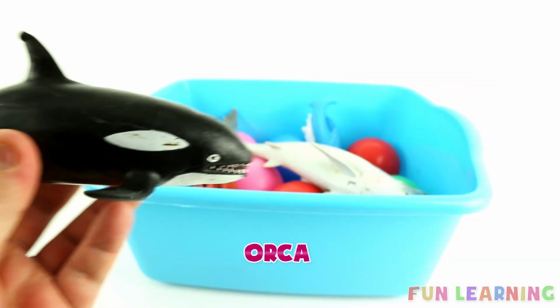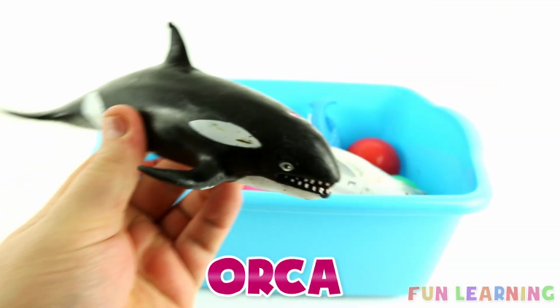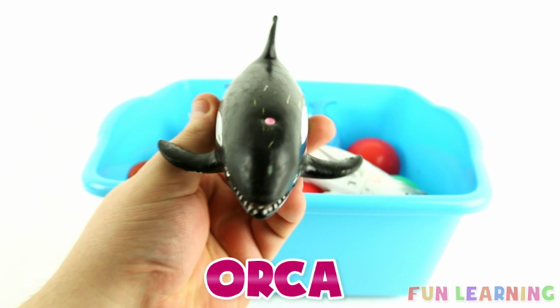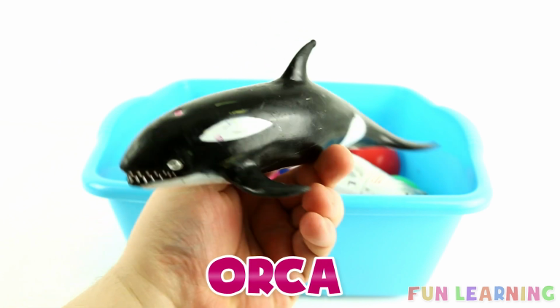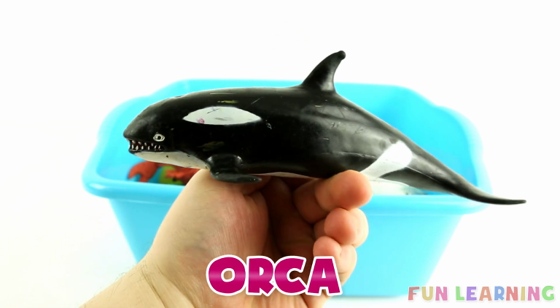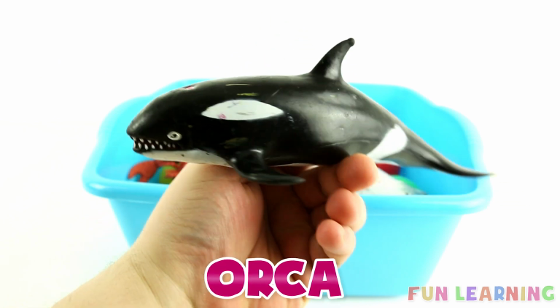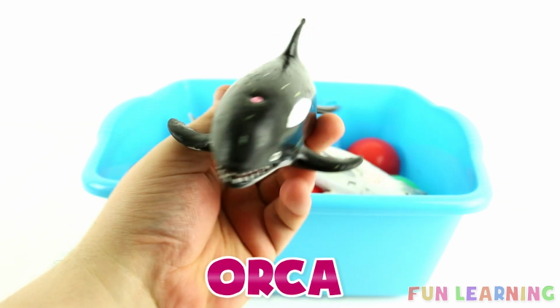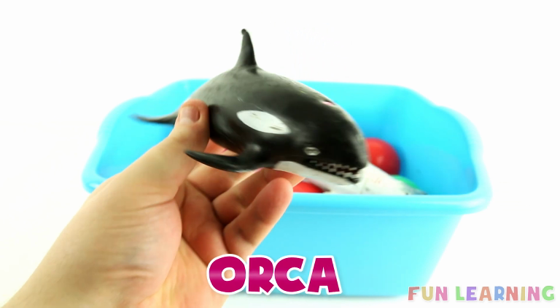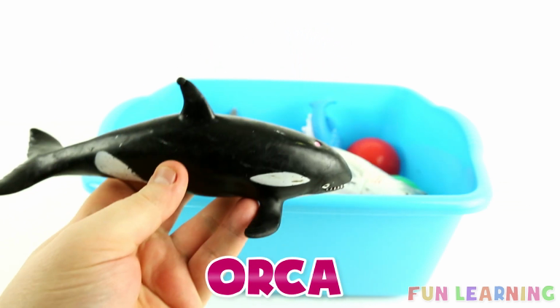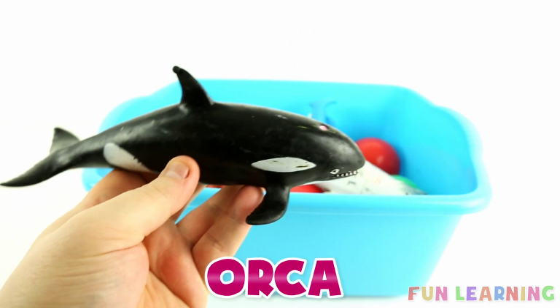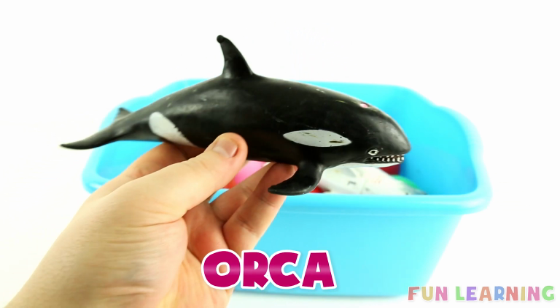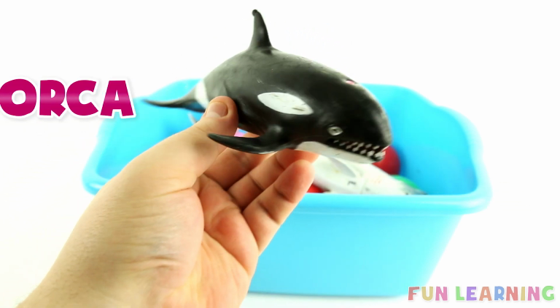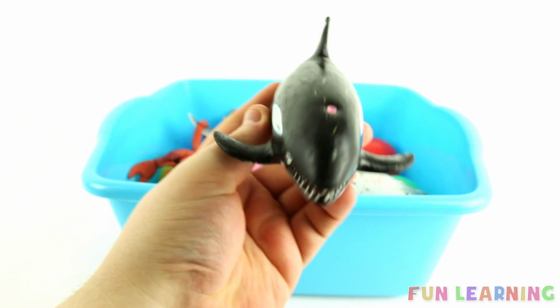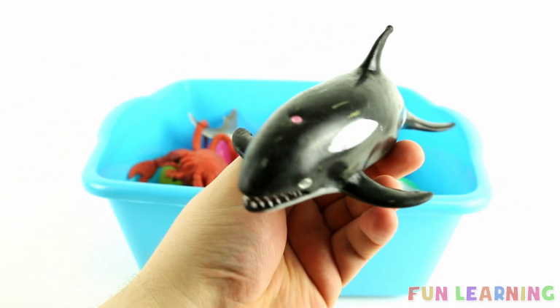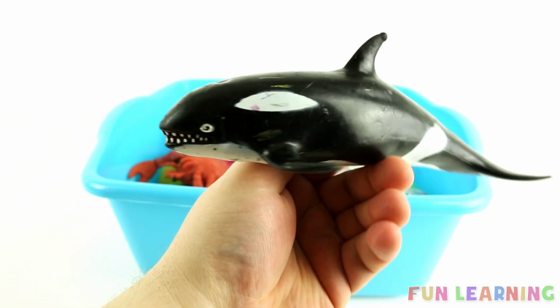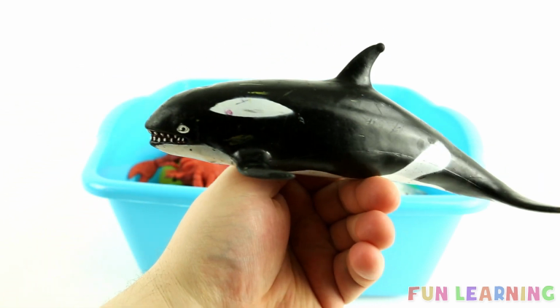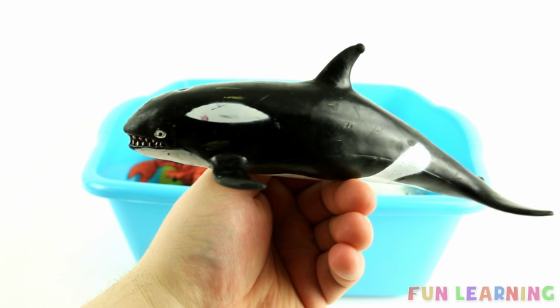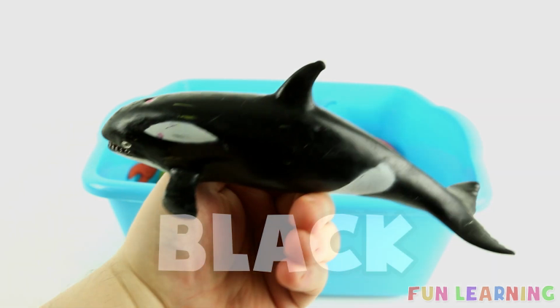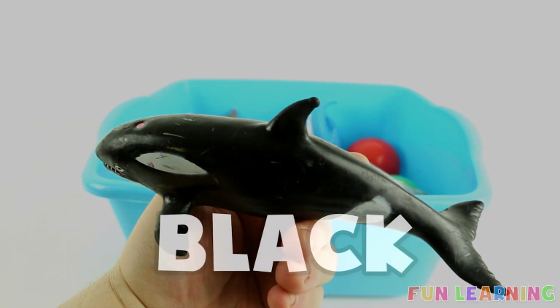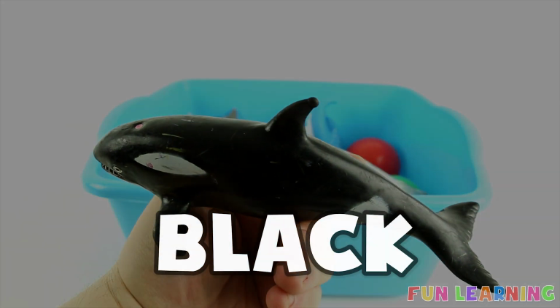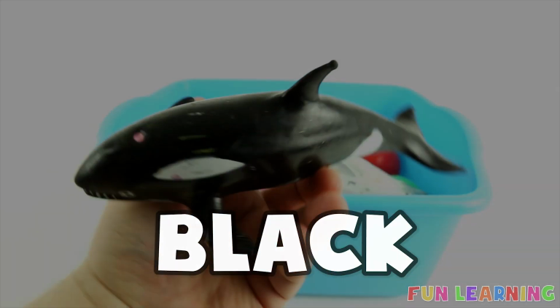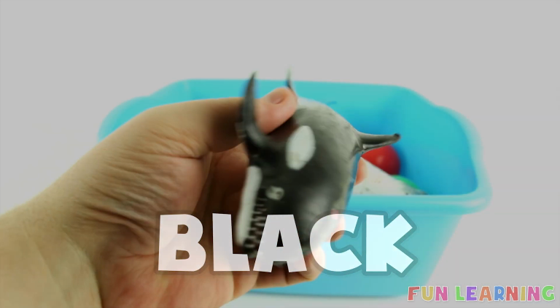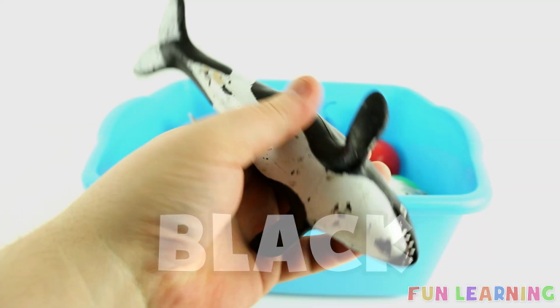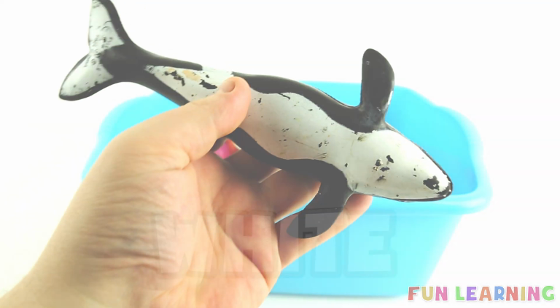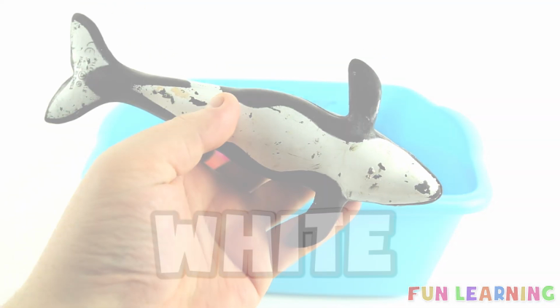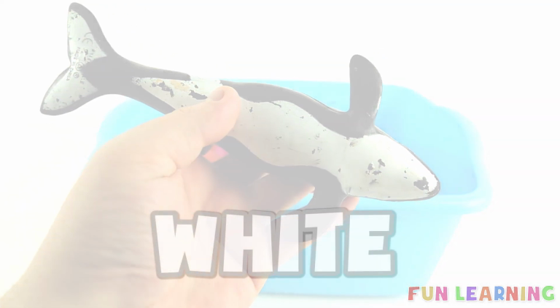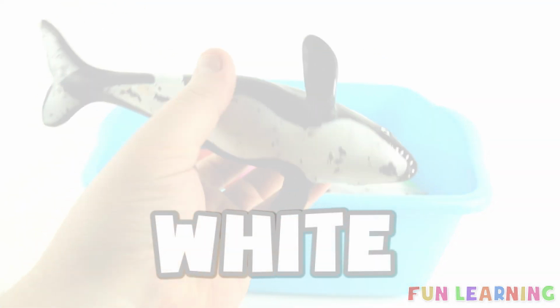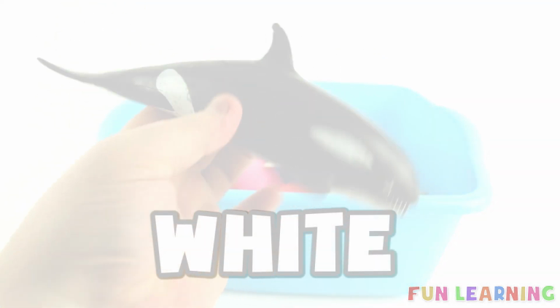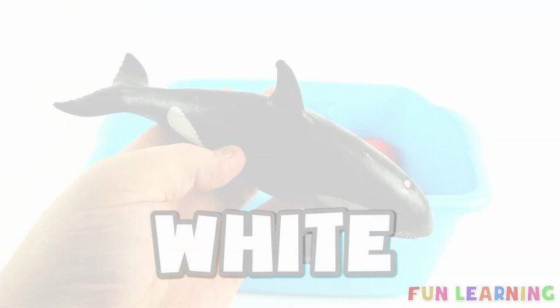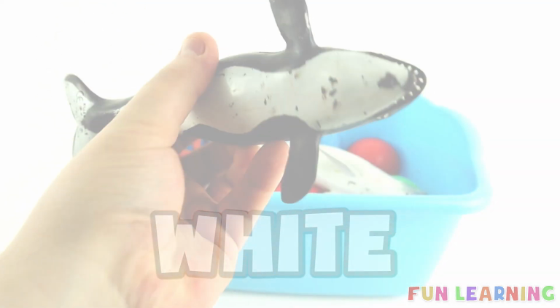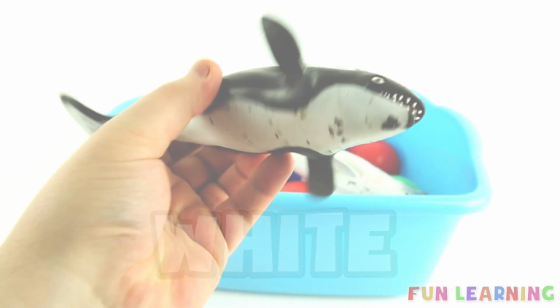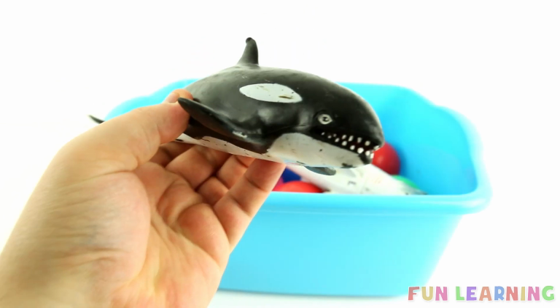It's an orca. Orca begins with the letter O. O is for orca. It's black and white.